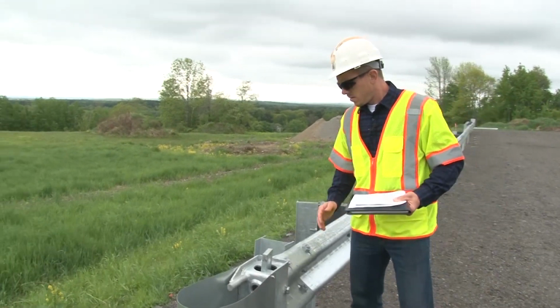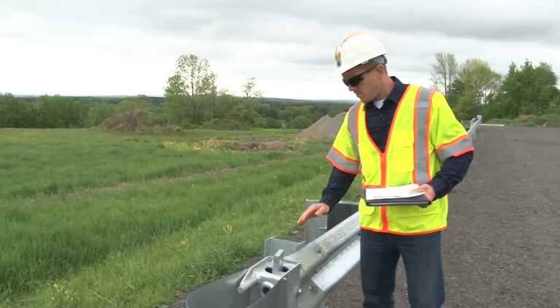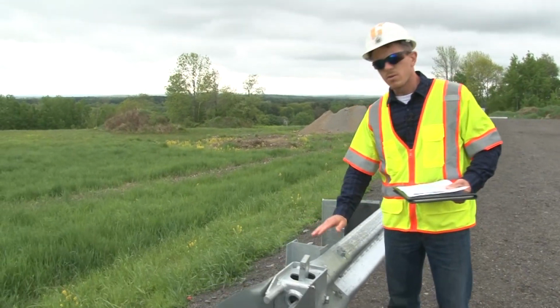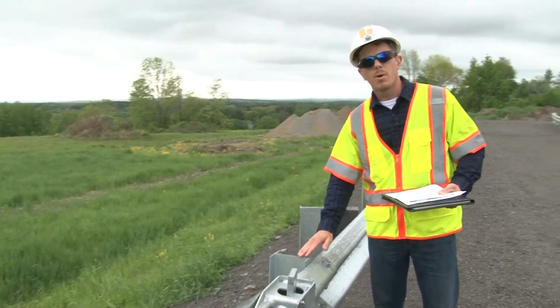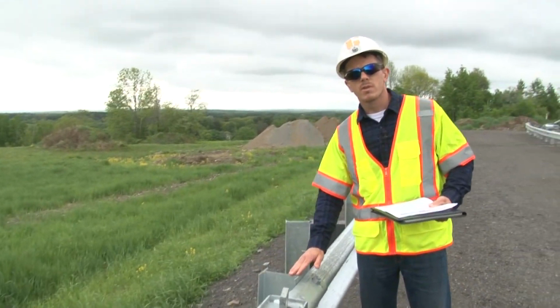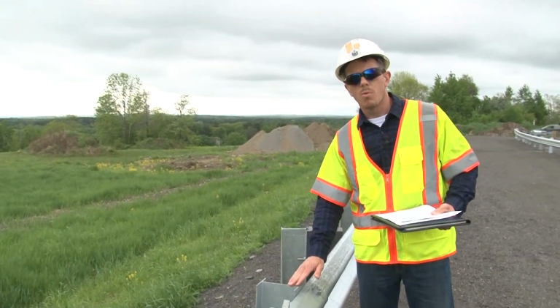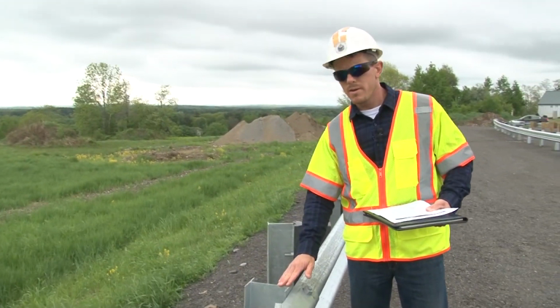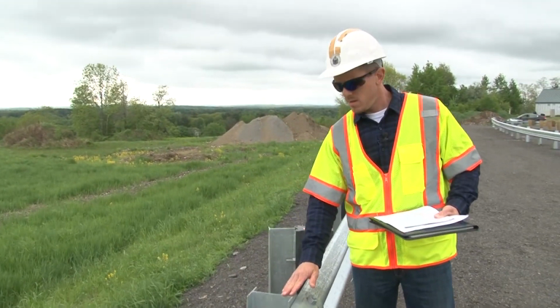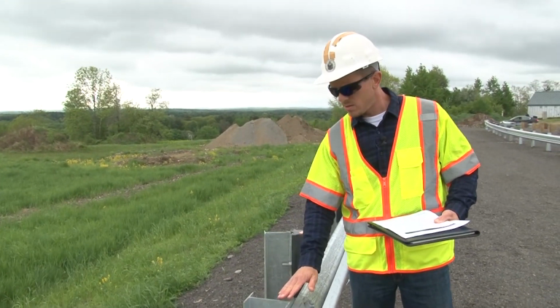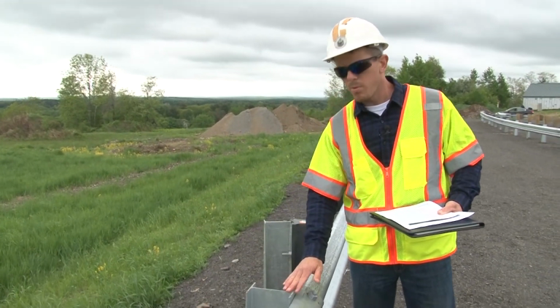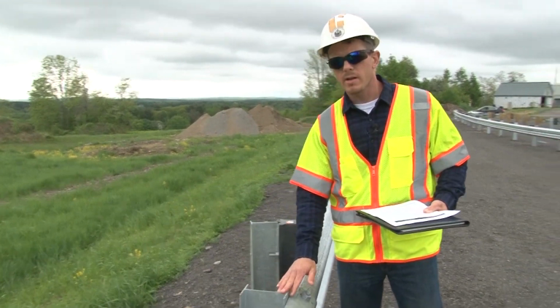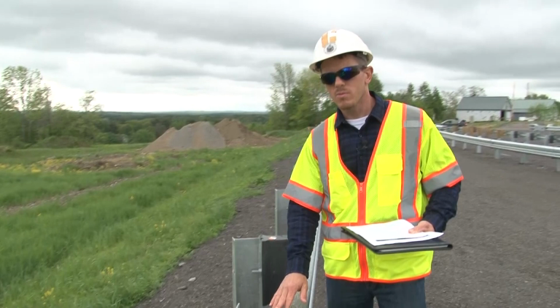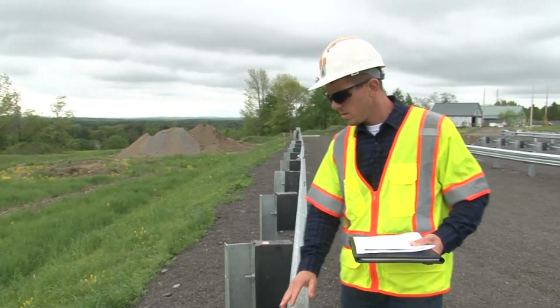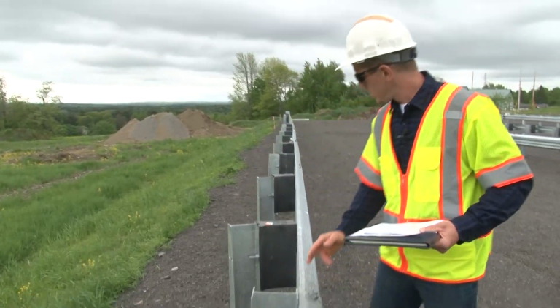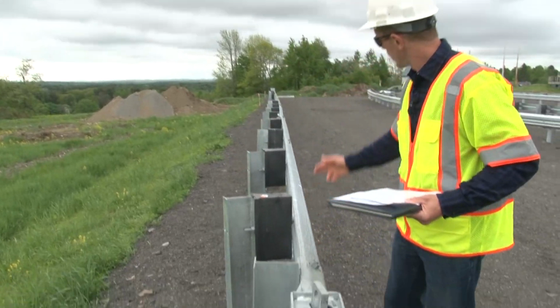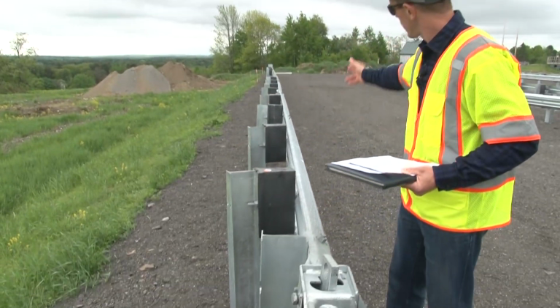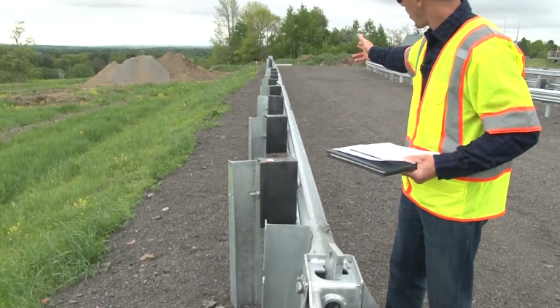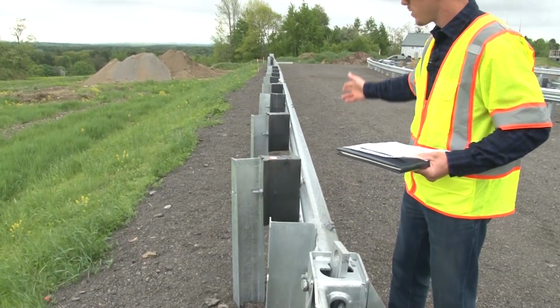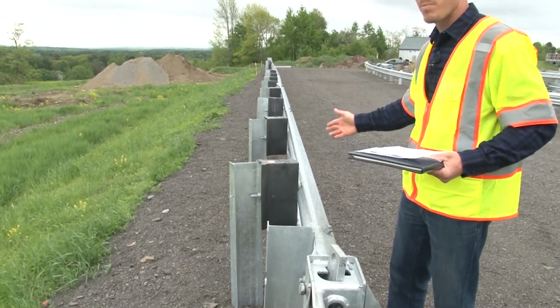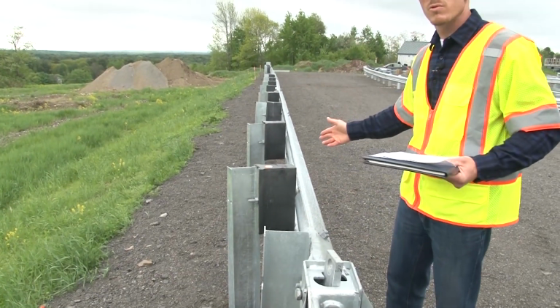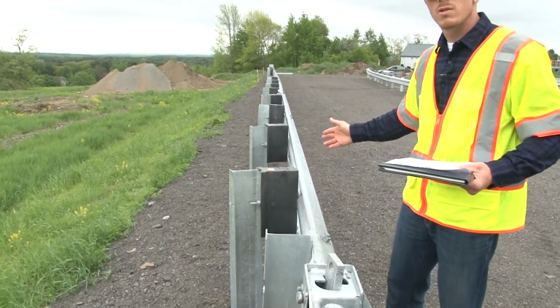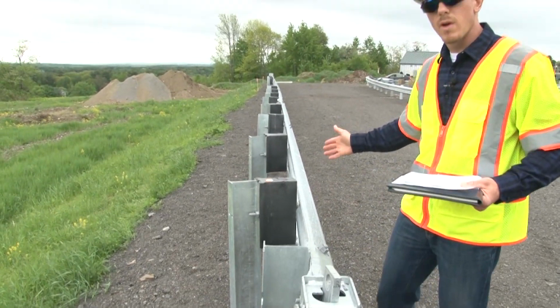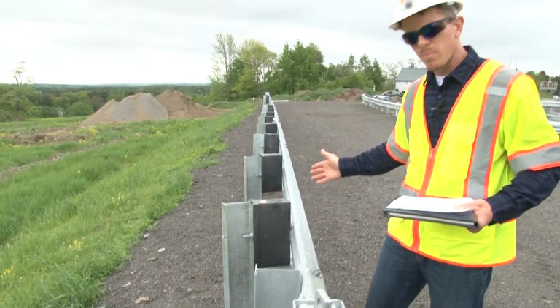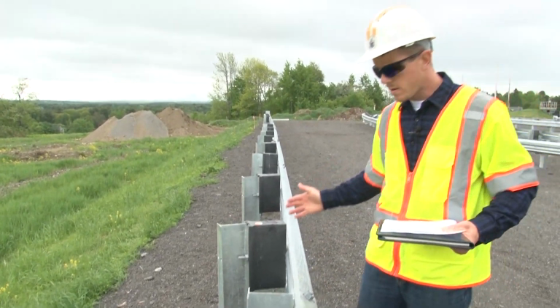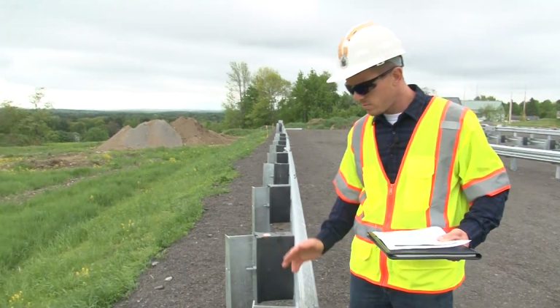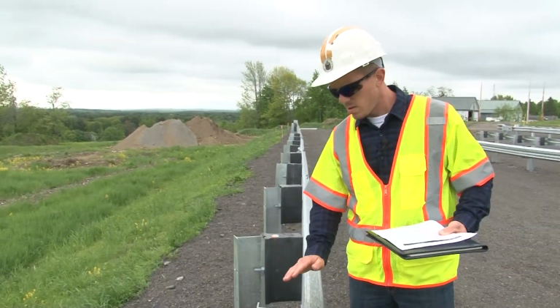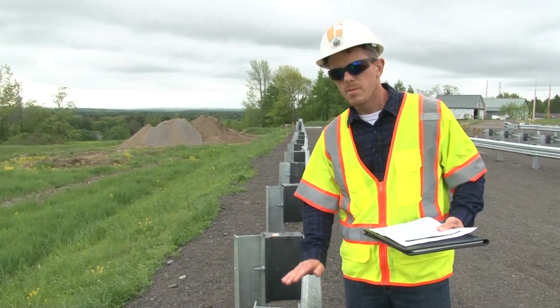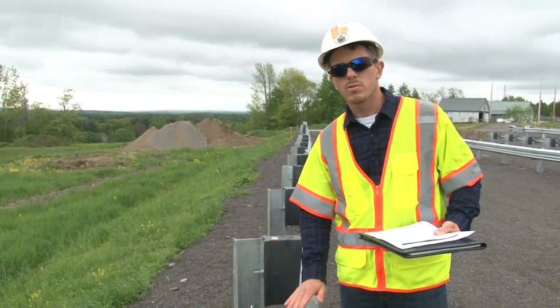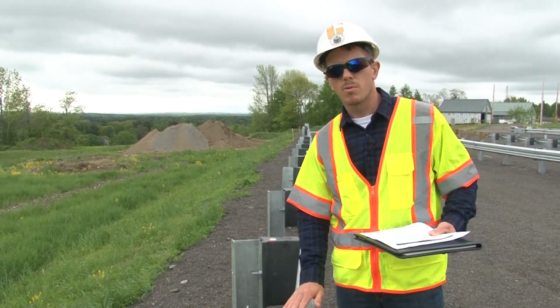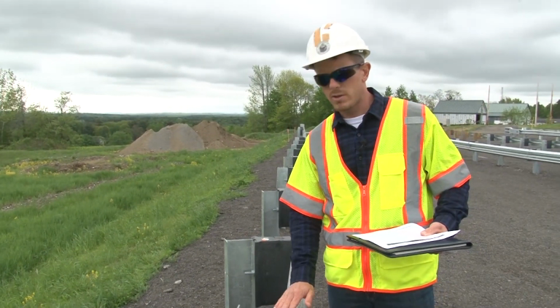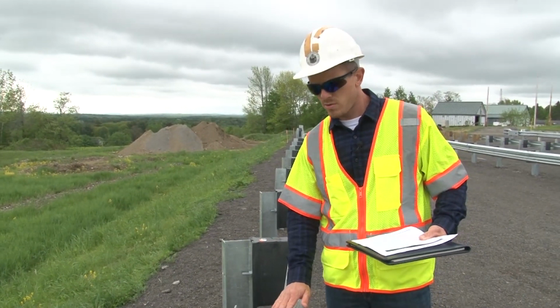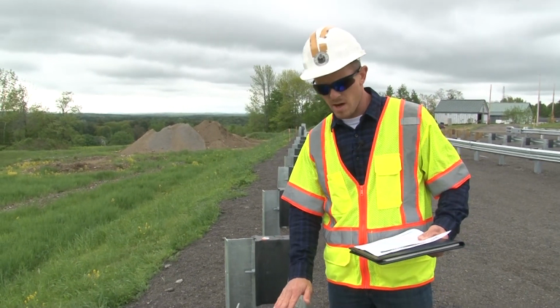Make sure that post number one has no block out. You'll notice that all of the other posts do have the block outs. Post number one should not.